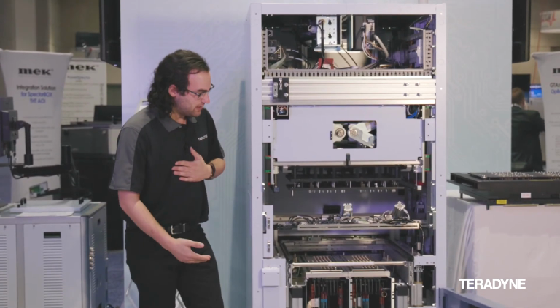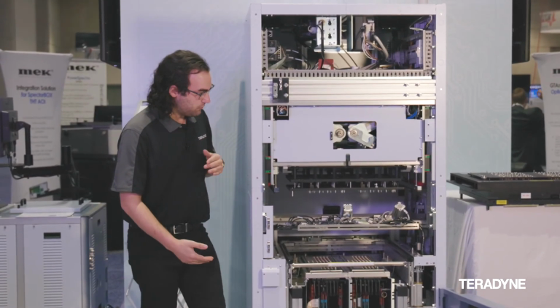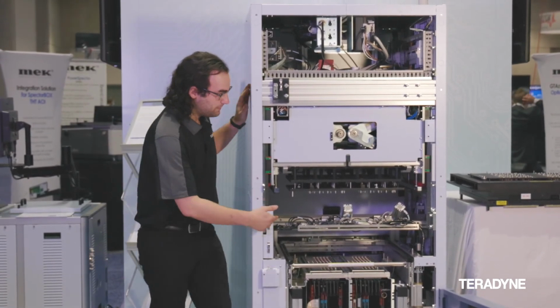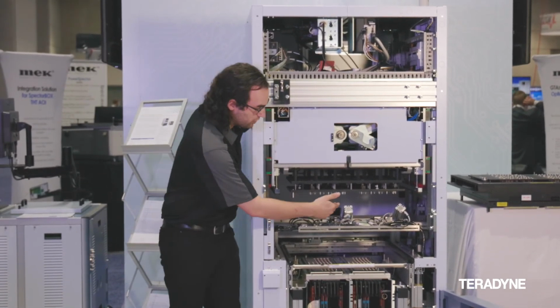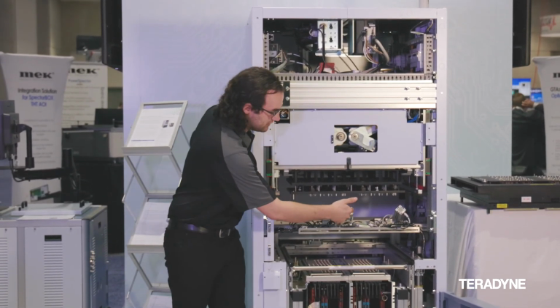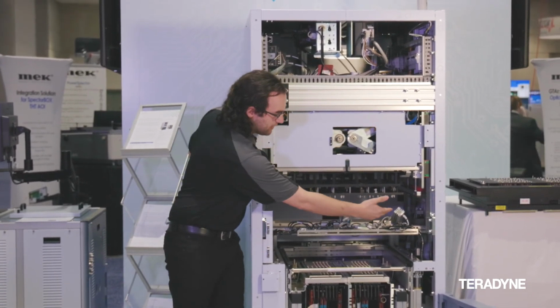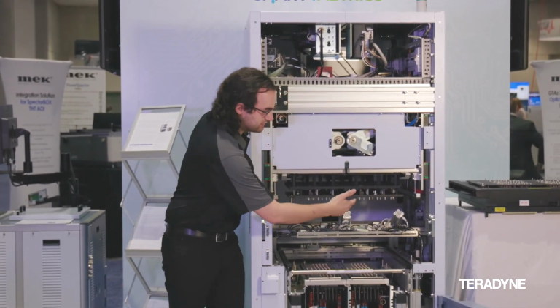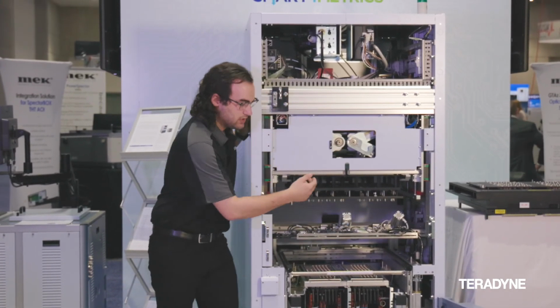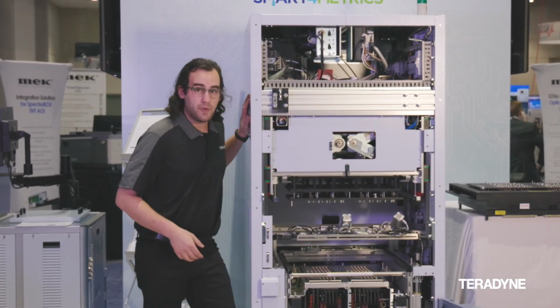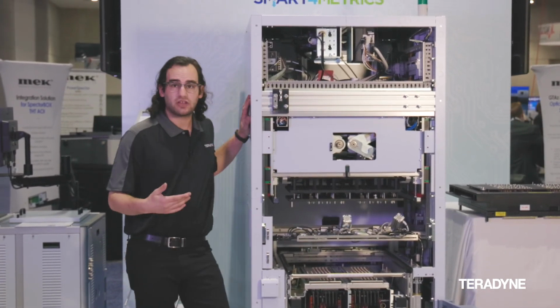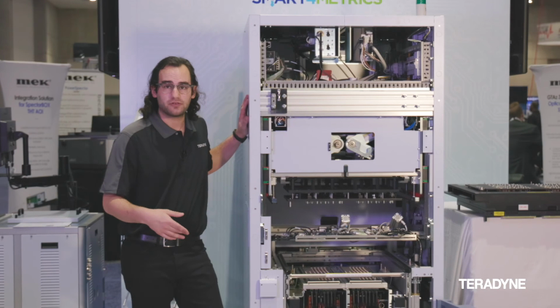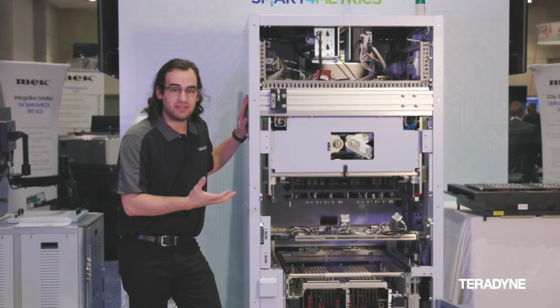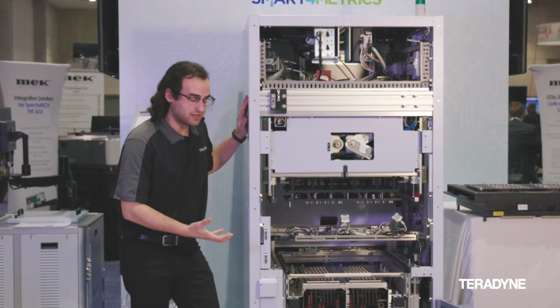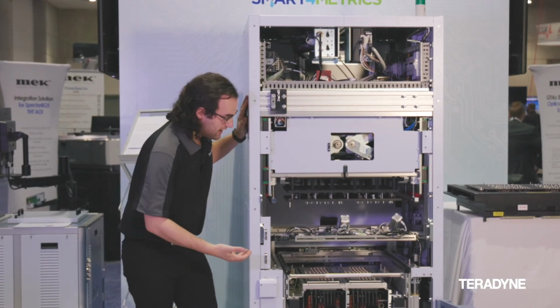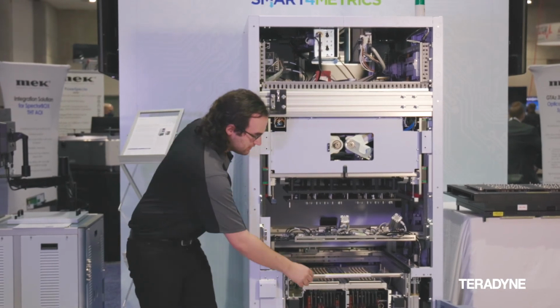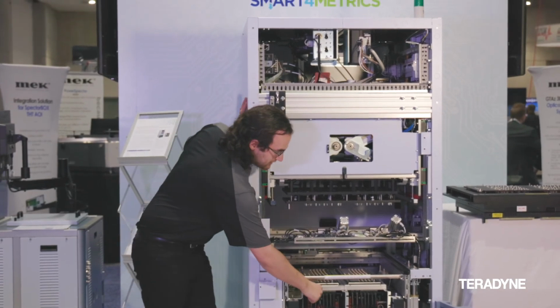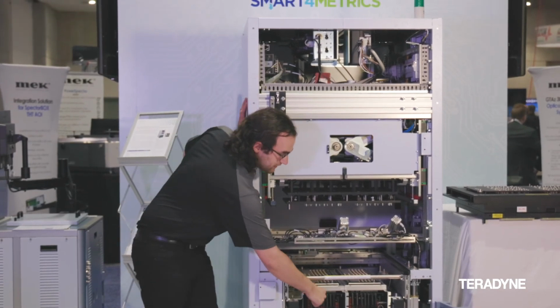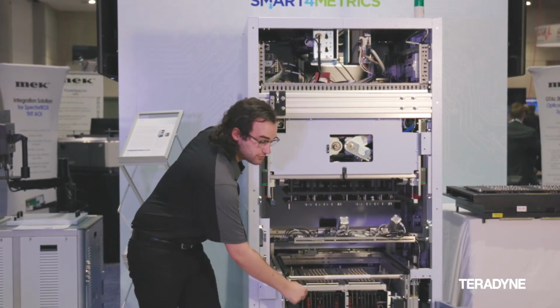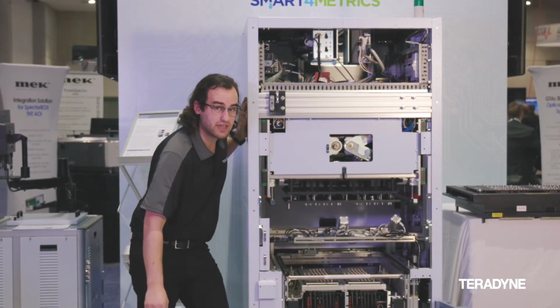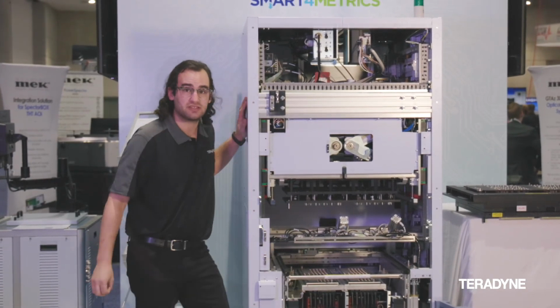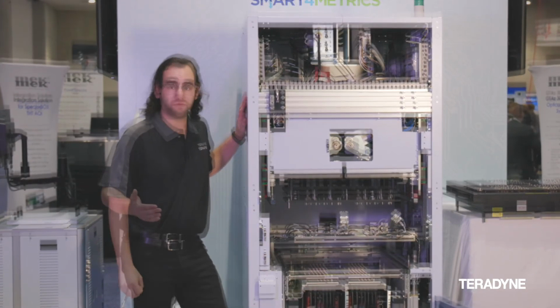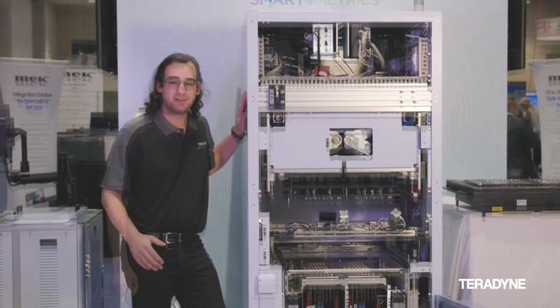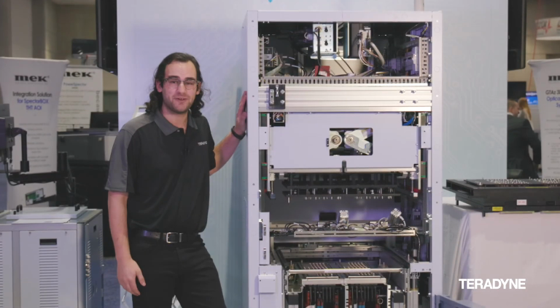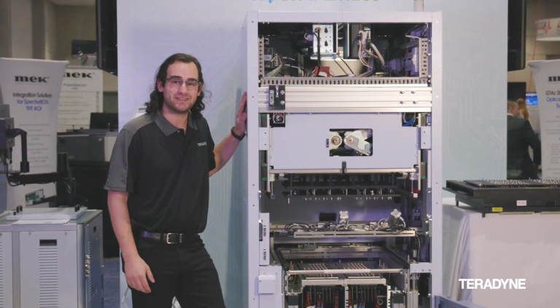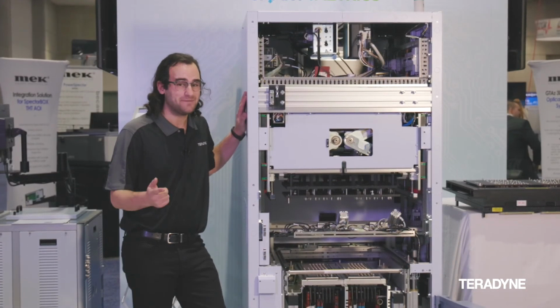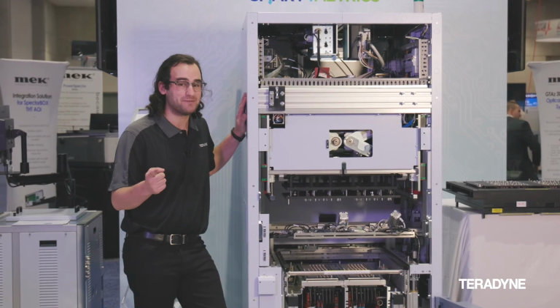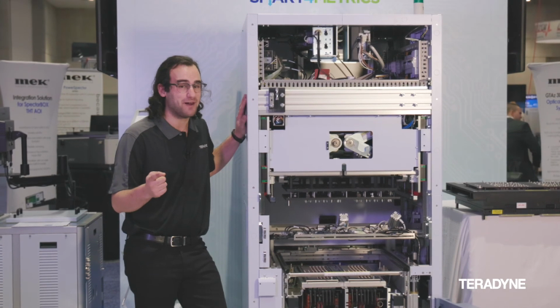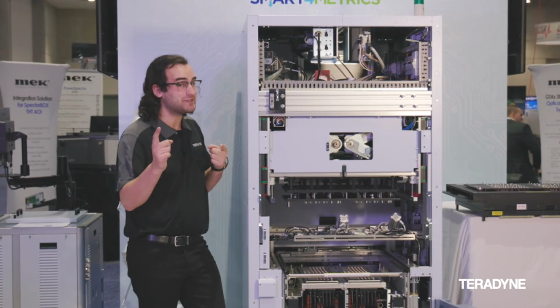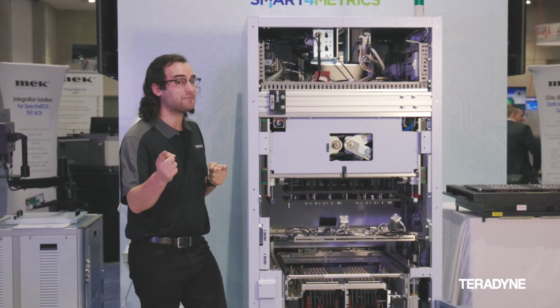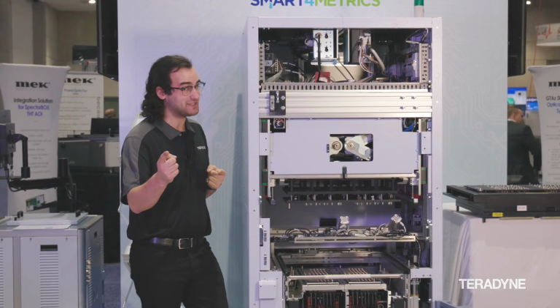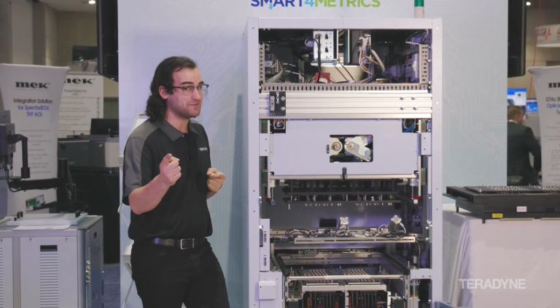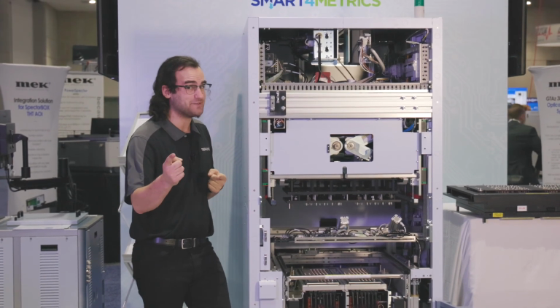The pneumatic system helps control the various pneumatic stoppers, including sucking down the test fixture to the cage itself. I'm so glad you came with me today — my name is Dan Pongratz, and we look forward to seeing you in the future.